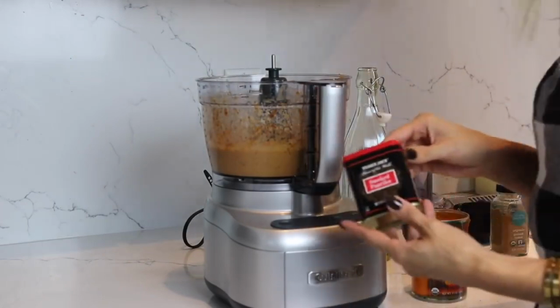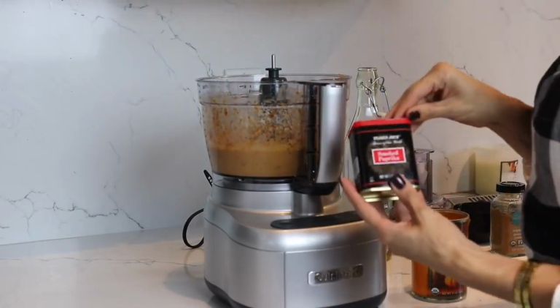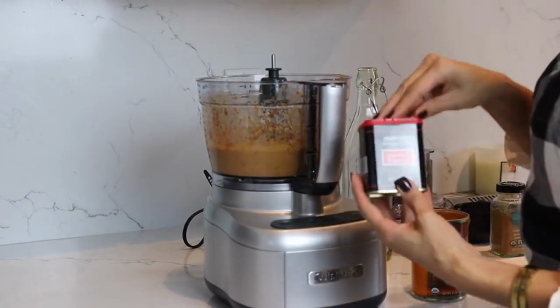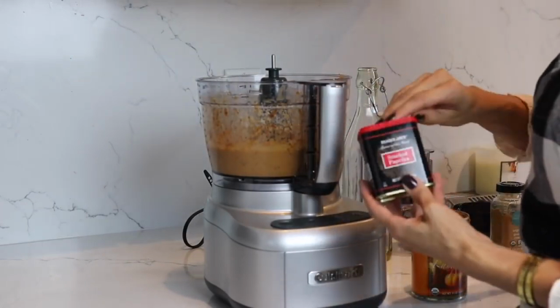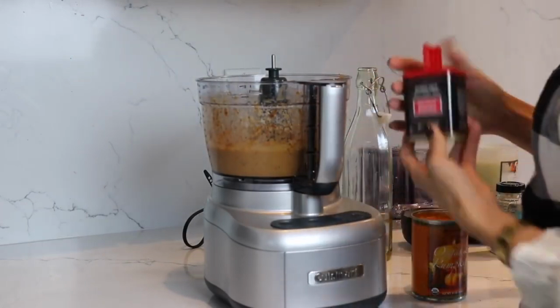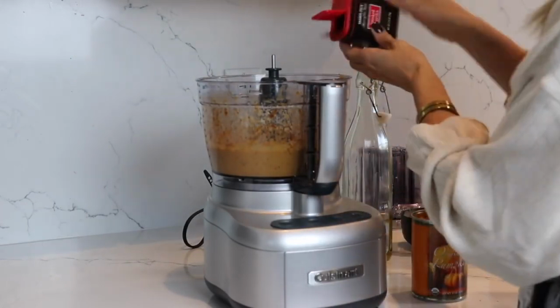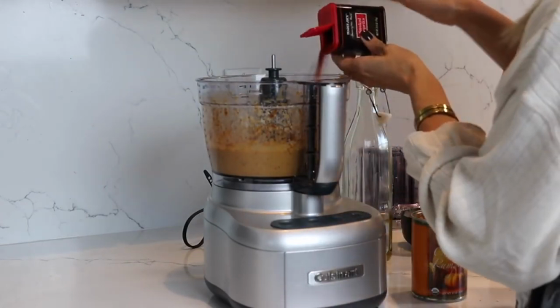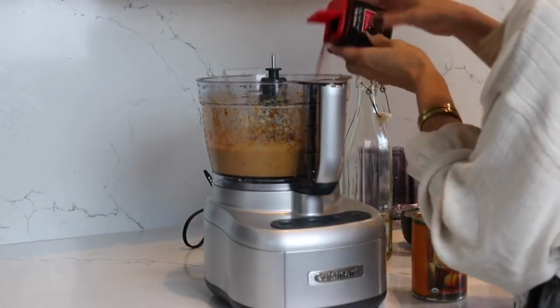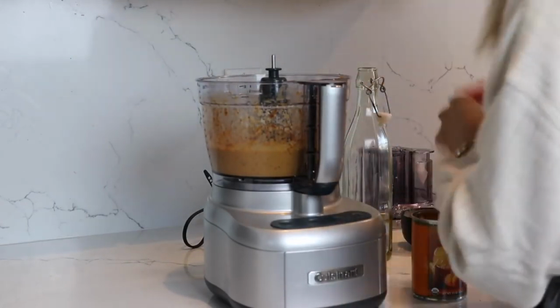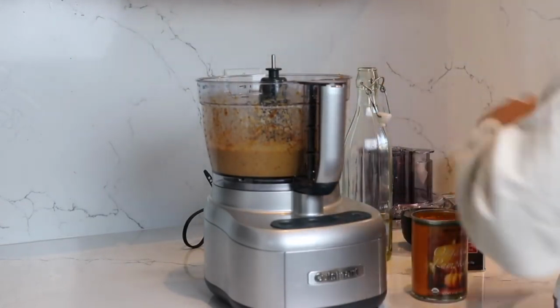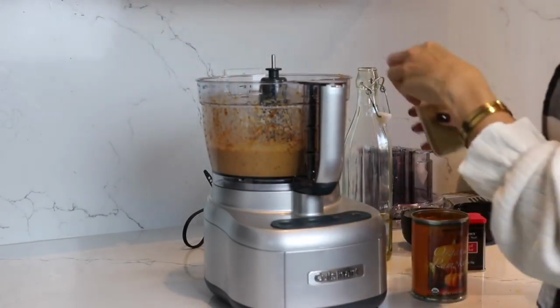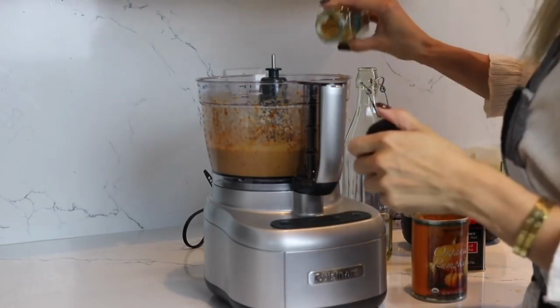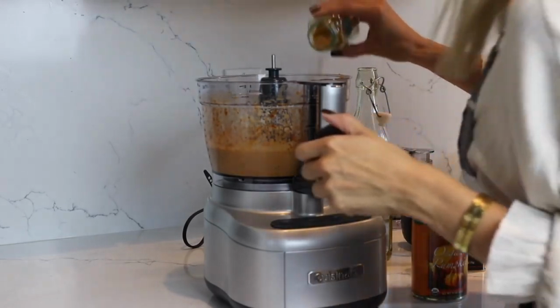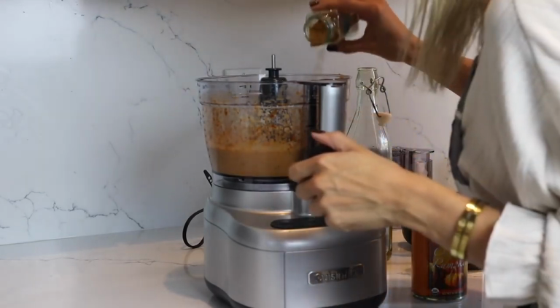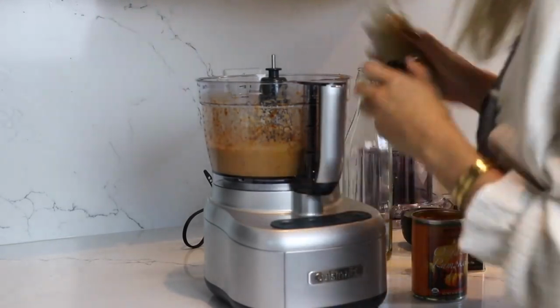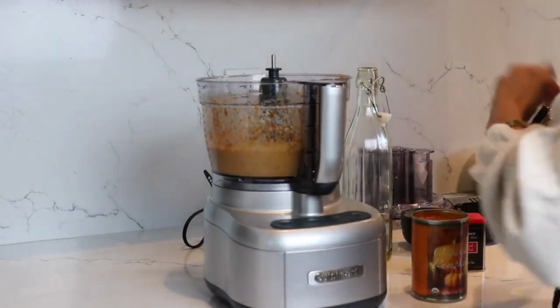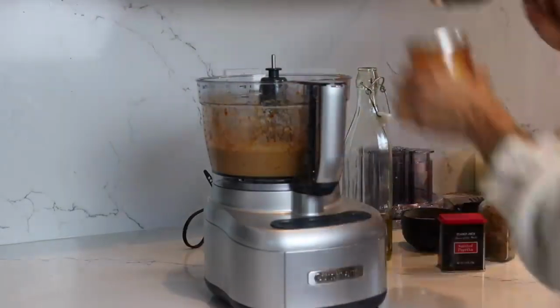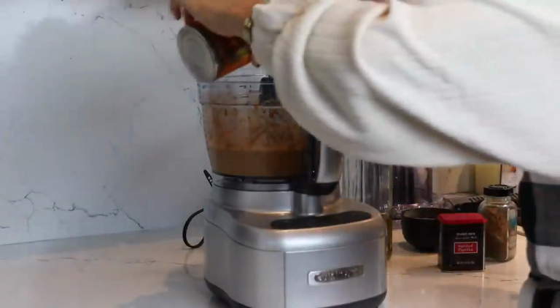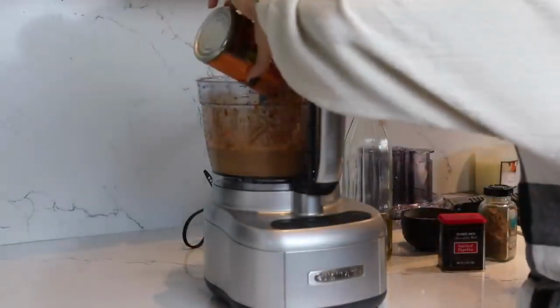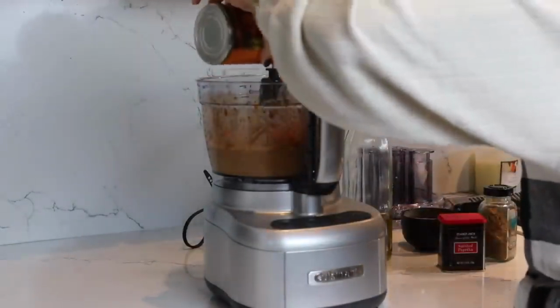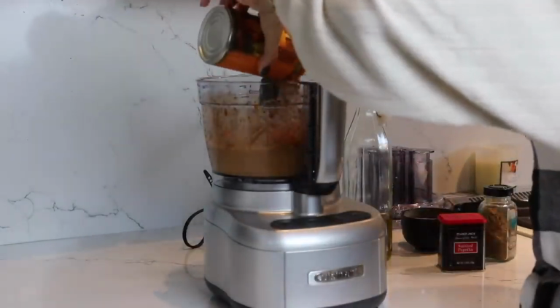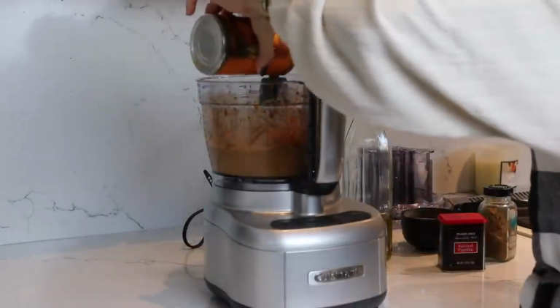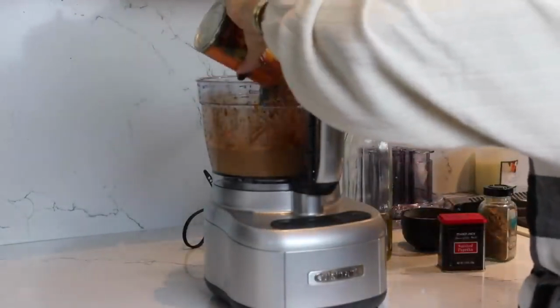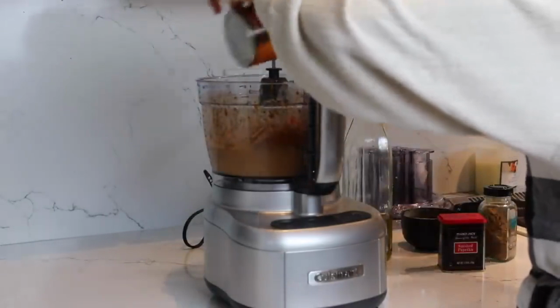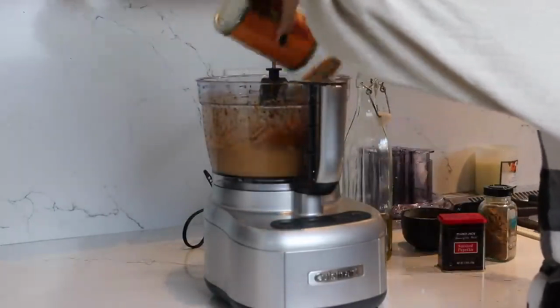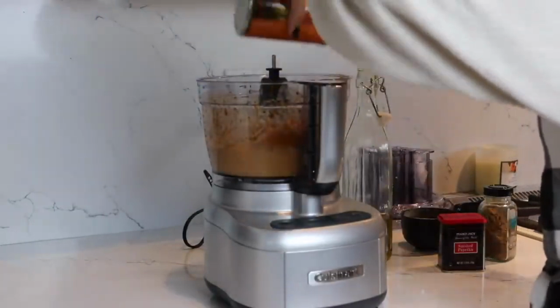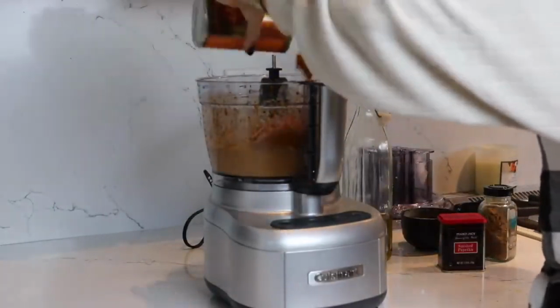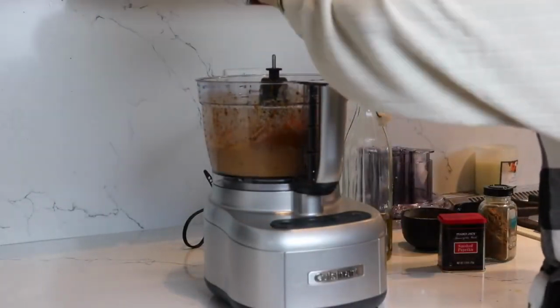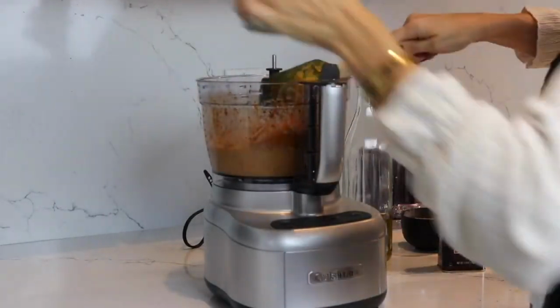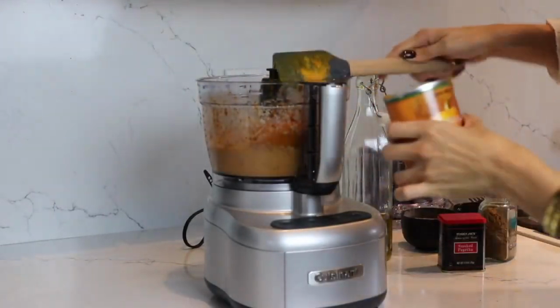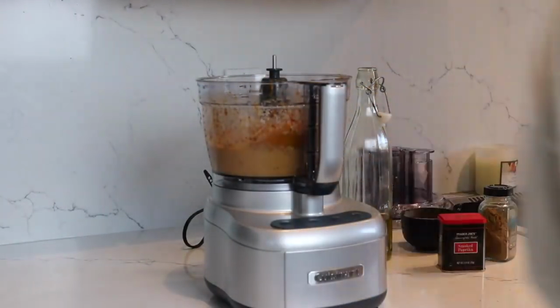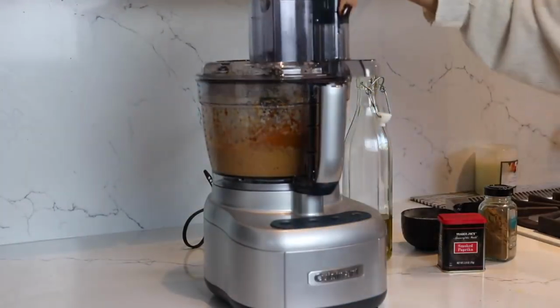Once you have all that in there, go ahead and add your smoked paprika, which is also one of my favorite things on earth. We're also going to be adding a little bit of cumin in here as well. Let that pulse for a couple of minutes or until it's nice and thick.